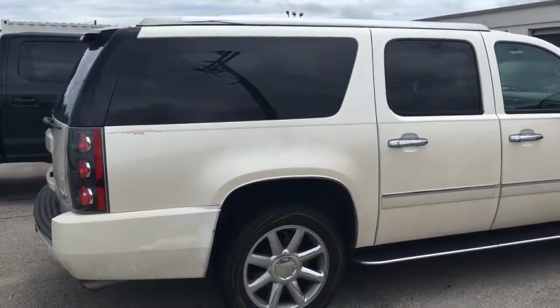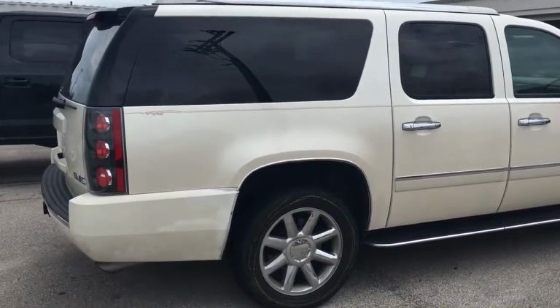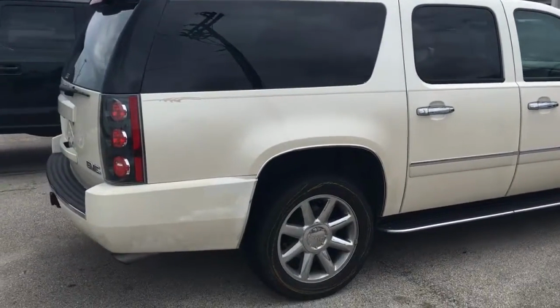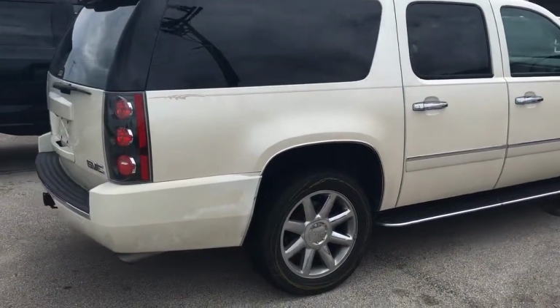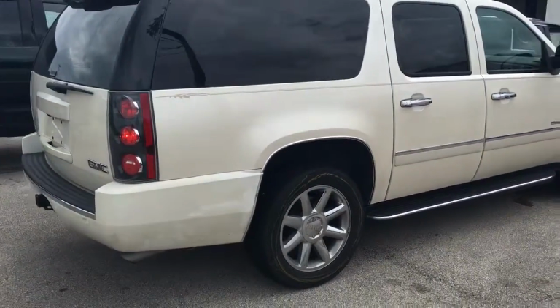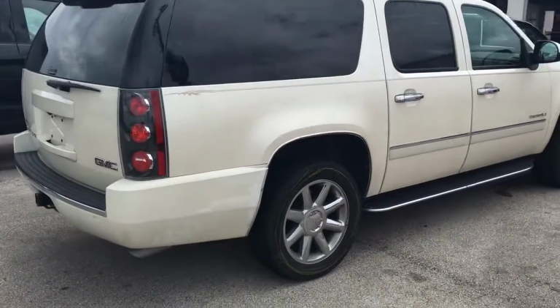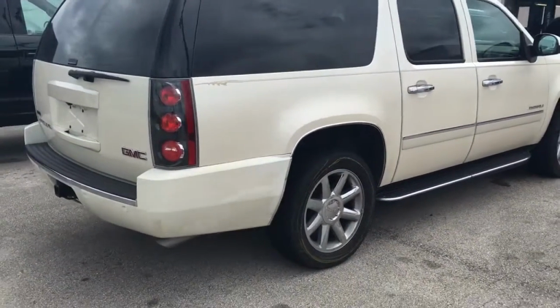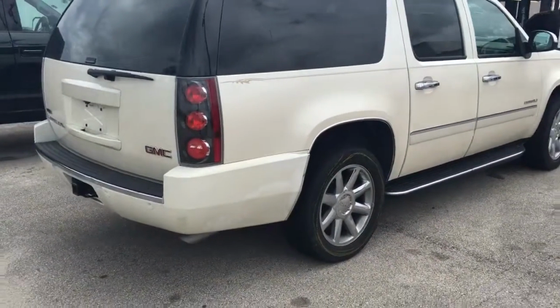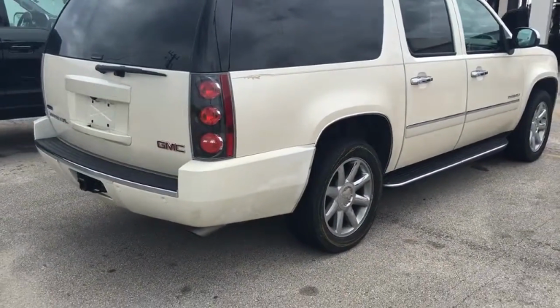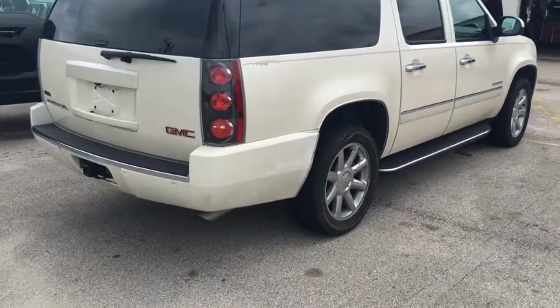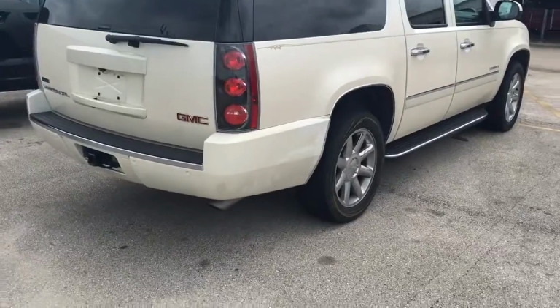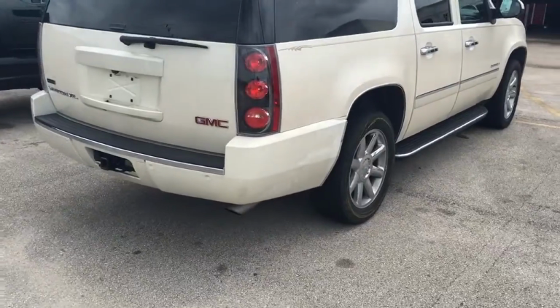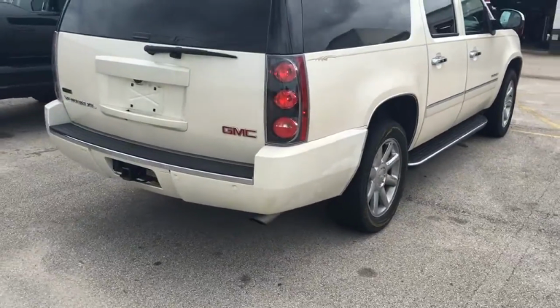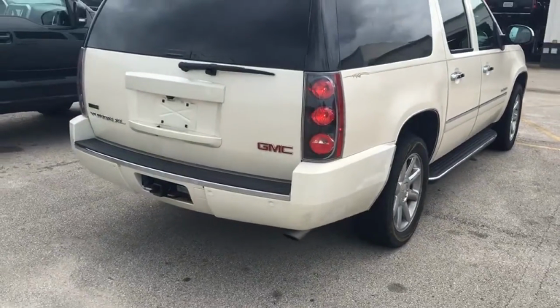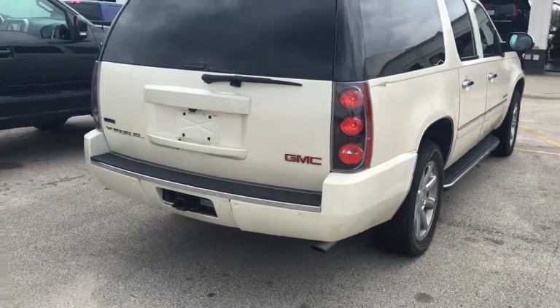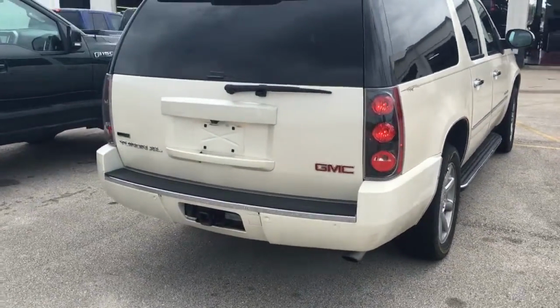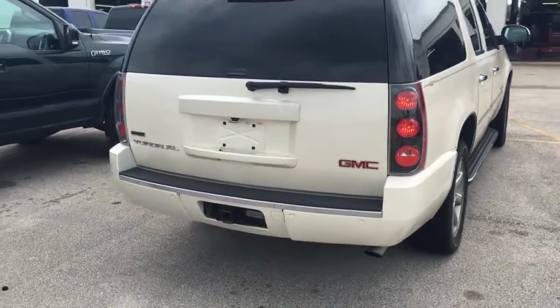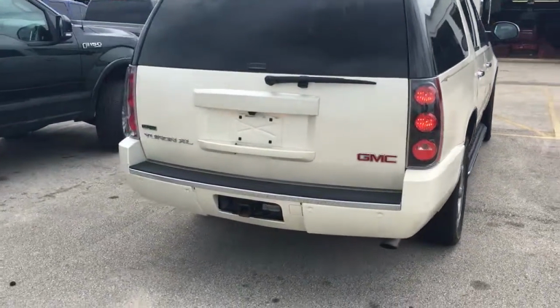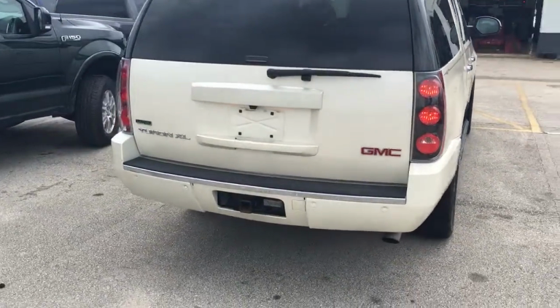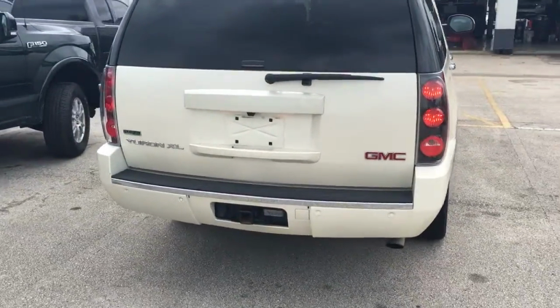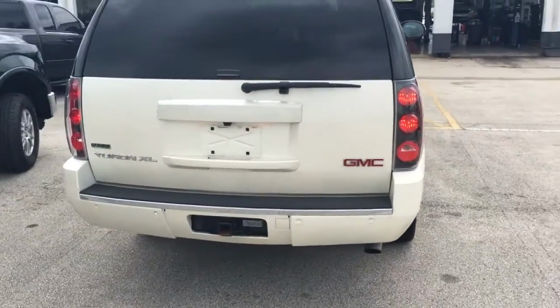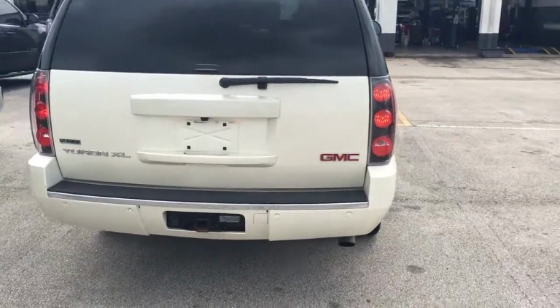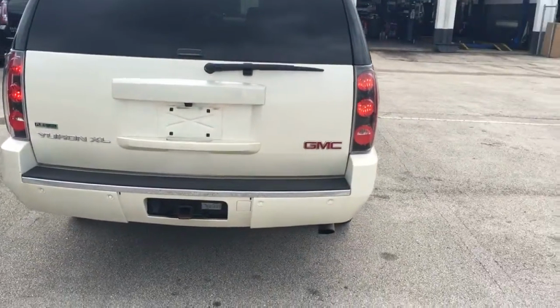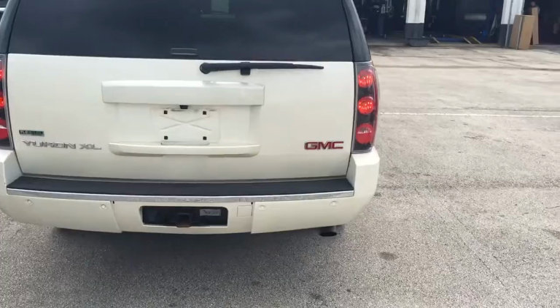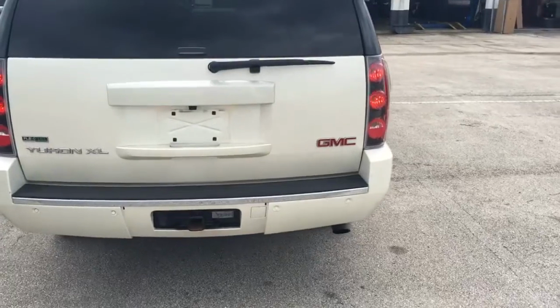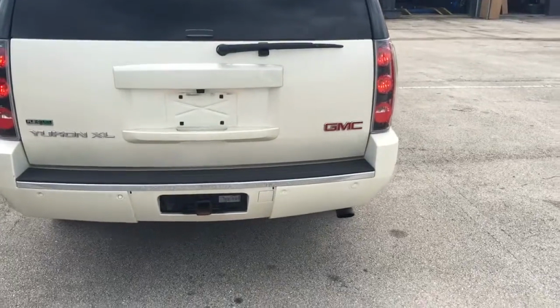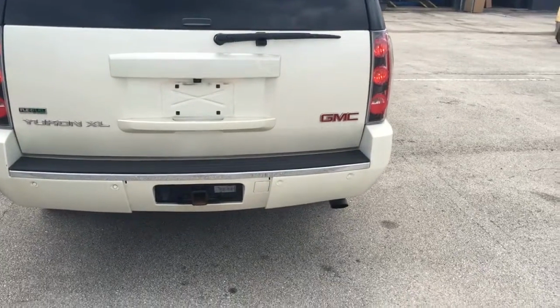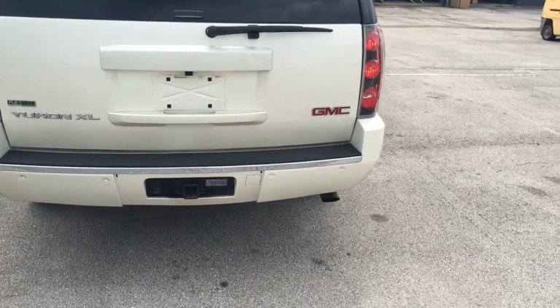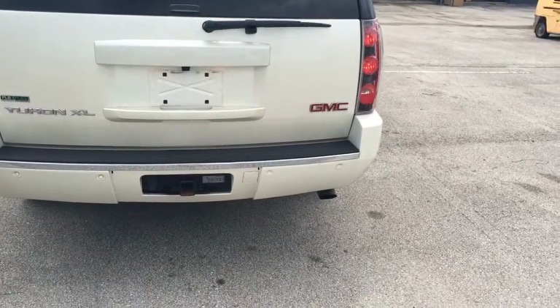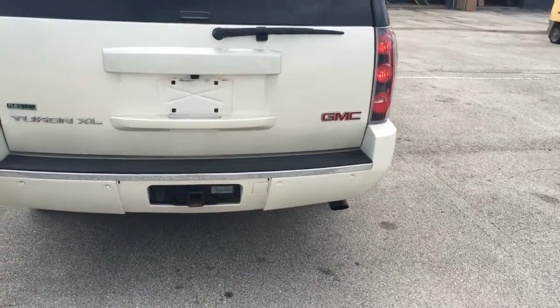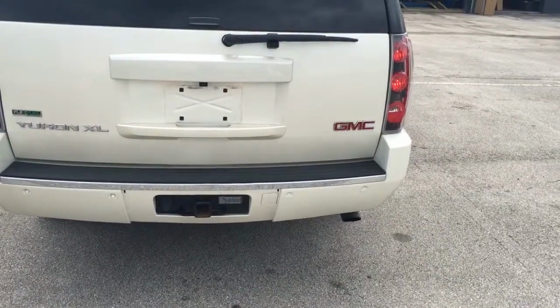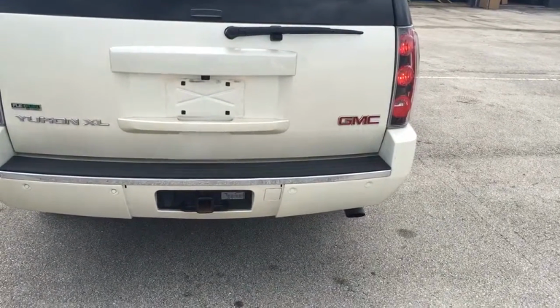This vehicle does come equipped with remote start. Start your vehicle up to 200 feet away with the key fob, or anywhere you have cell phone service with the free Remote Link app. Obviously it has backup sensors.